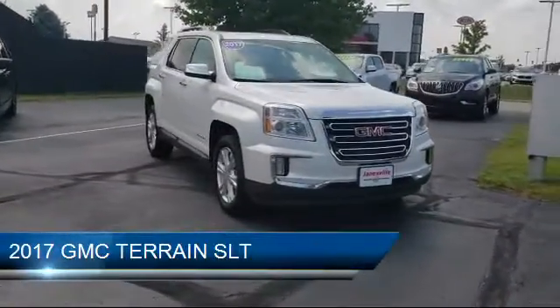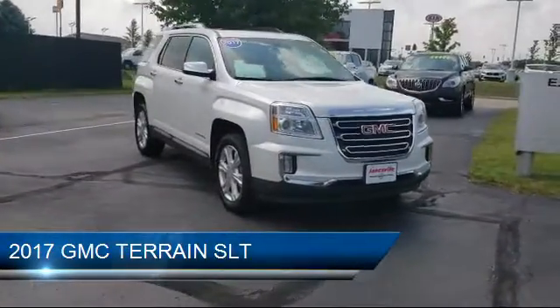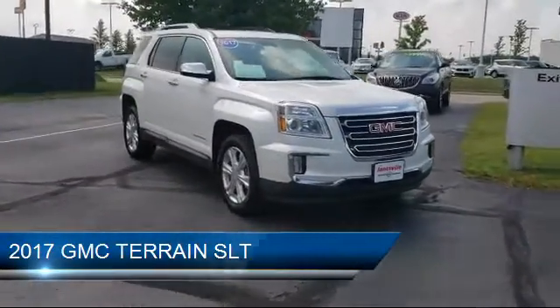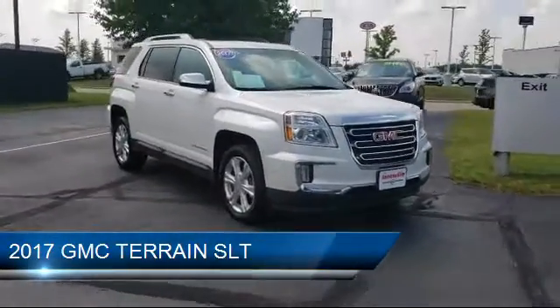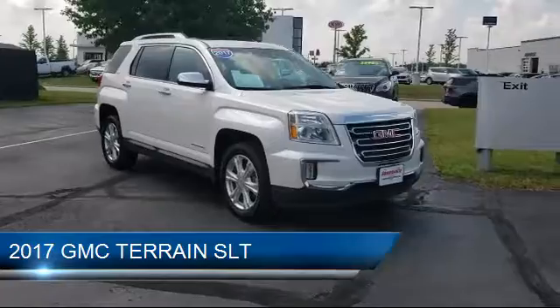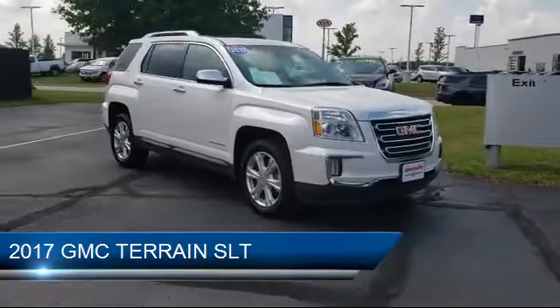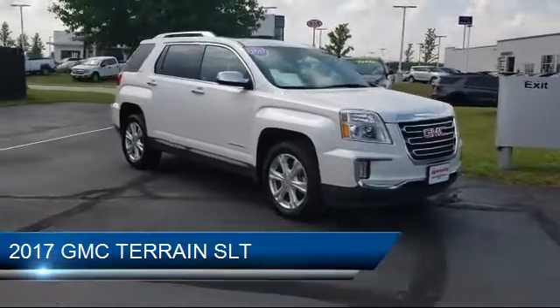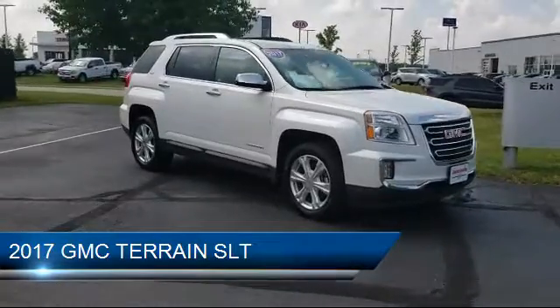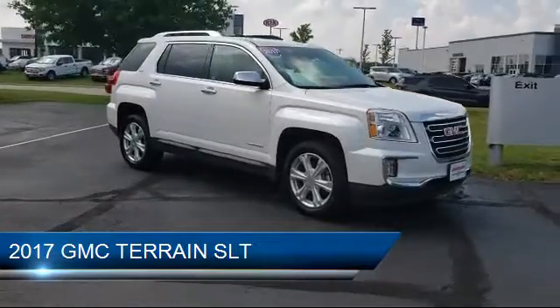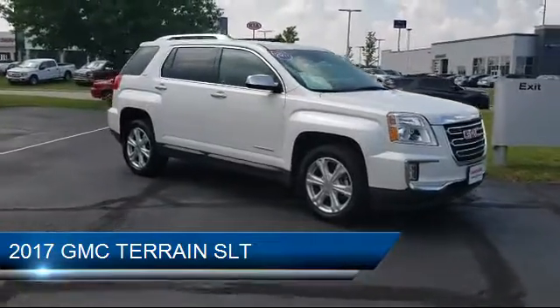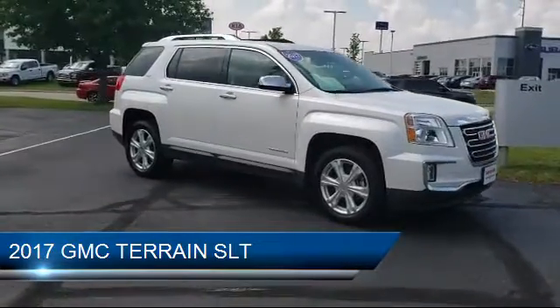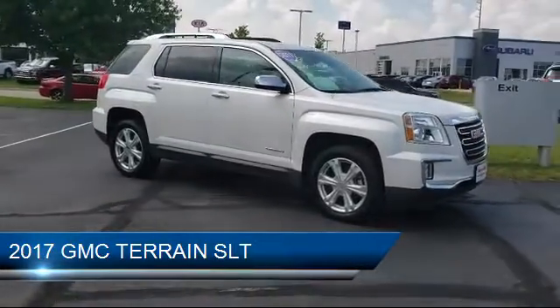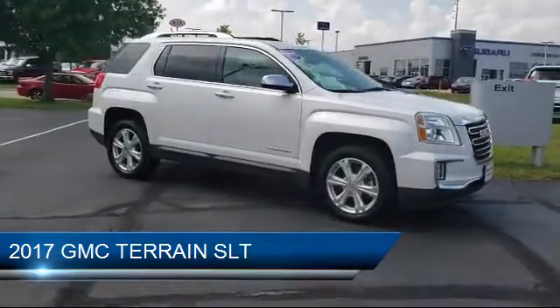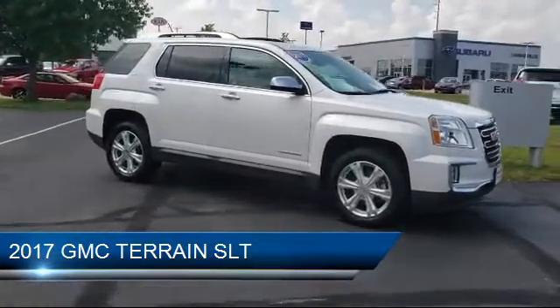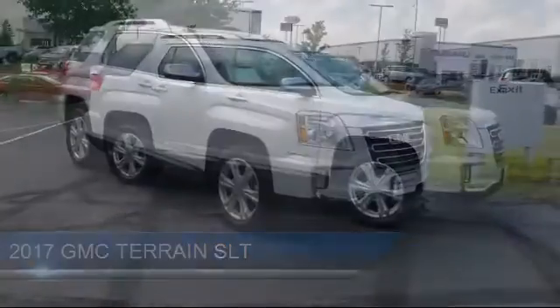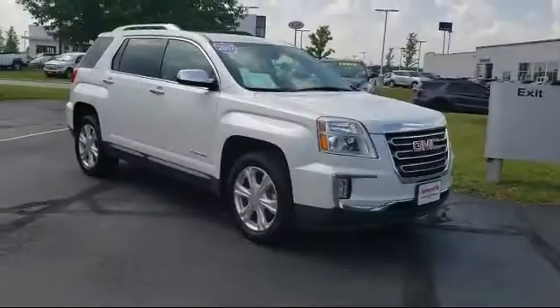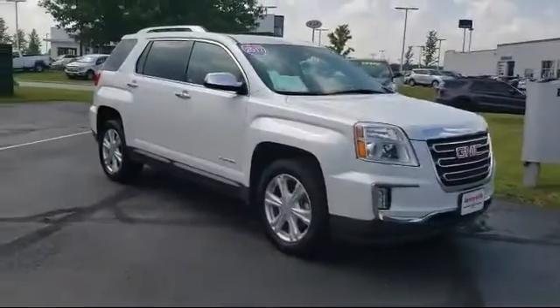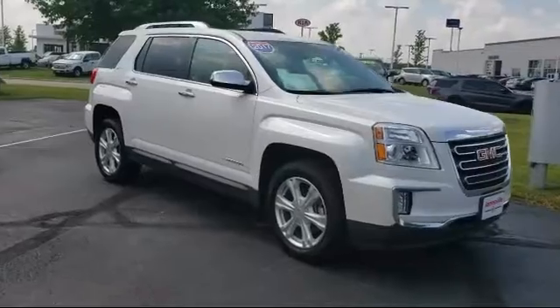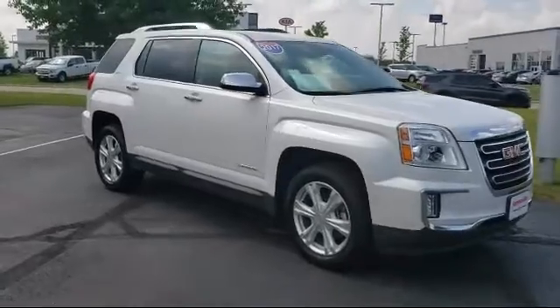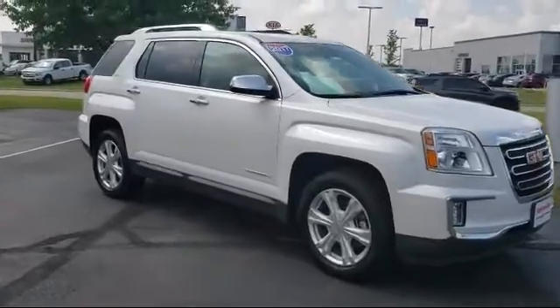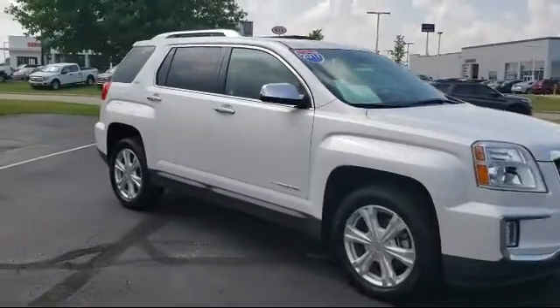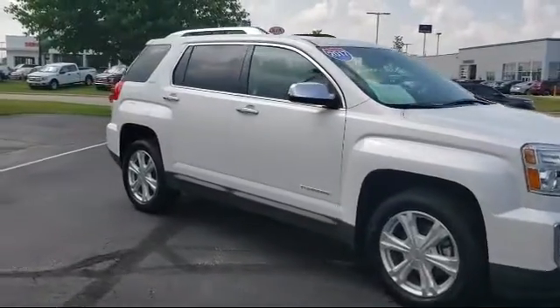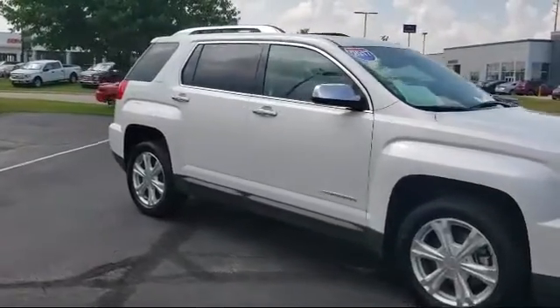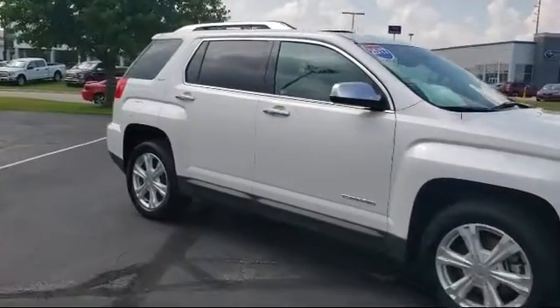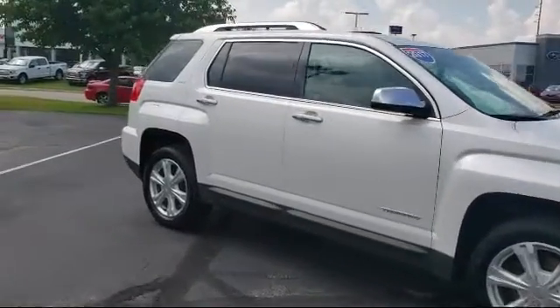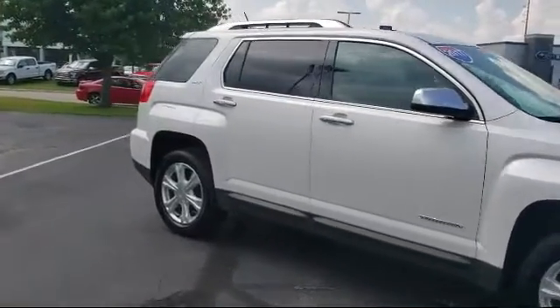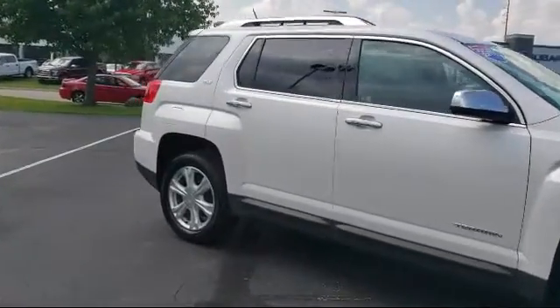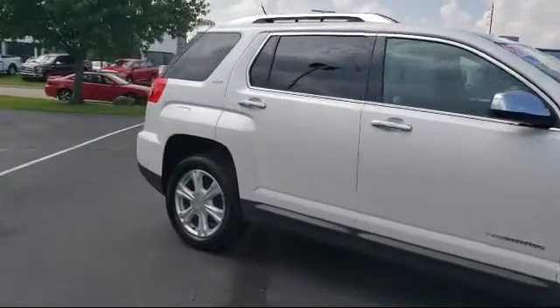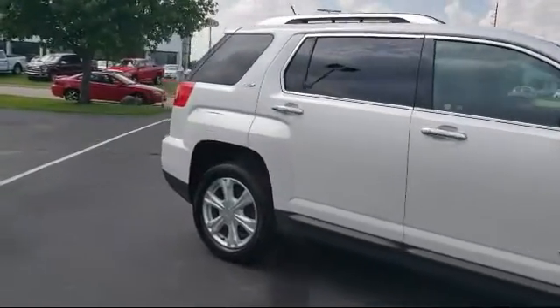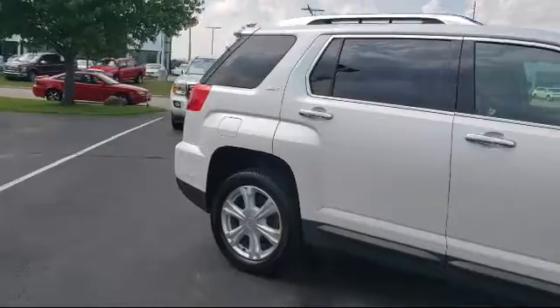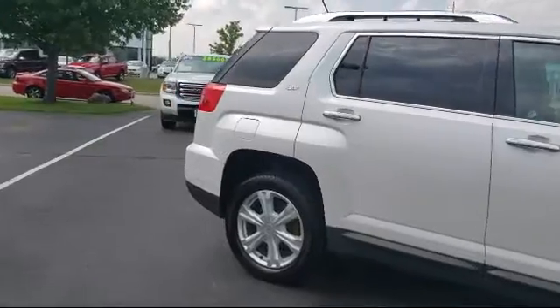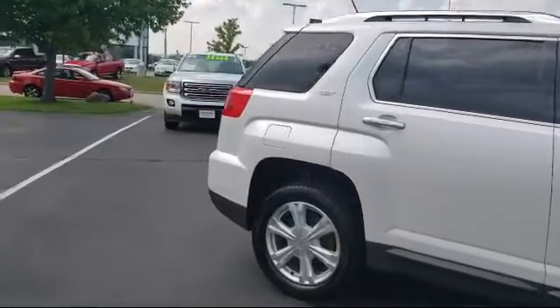It comes equipped with an MP3 player, privacy glass, premium sound system, power outside mirrors, rear cross-traffic alert, and steering wheel controls.